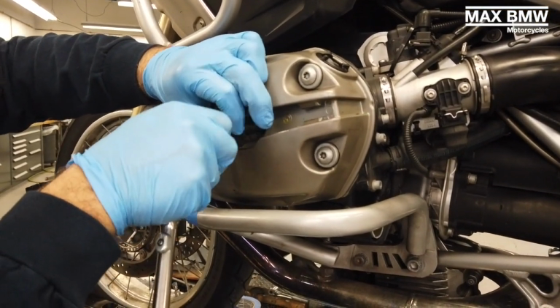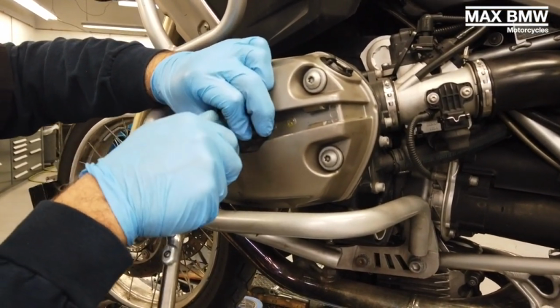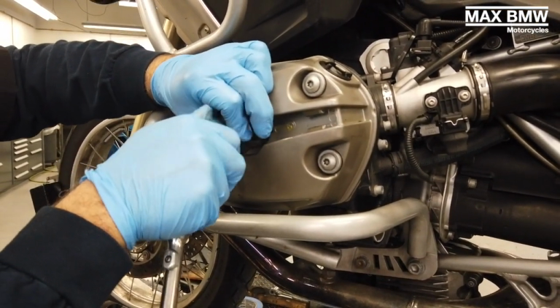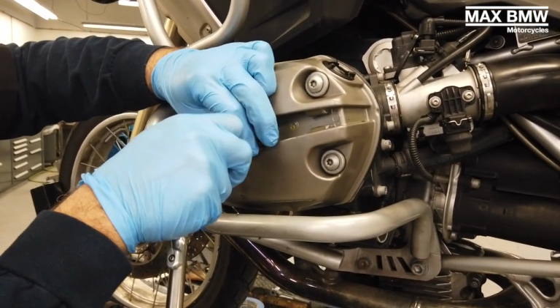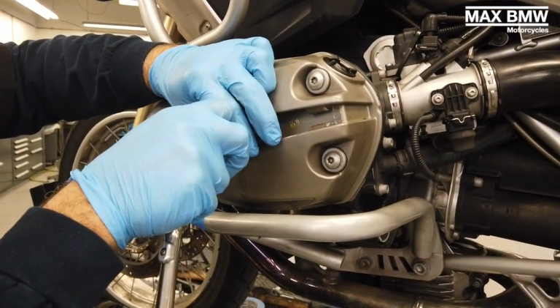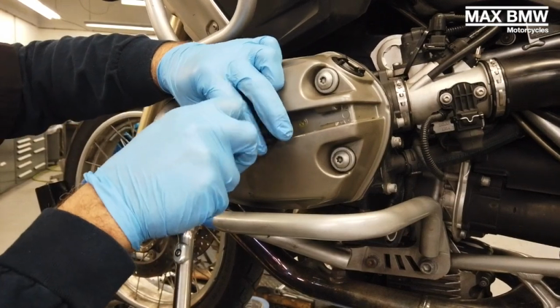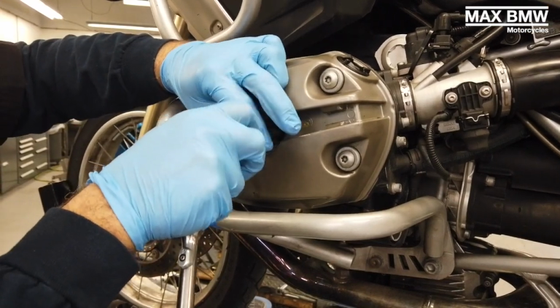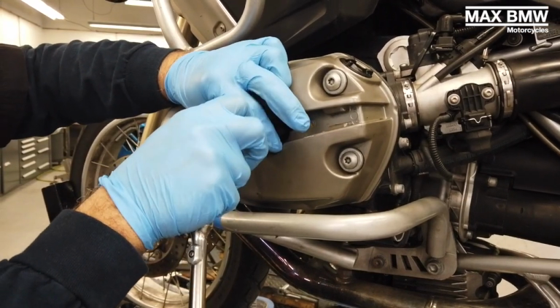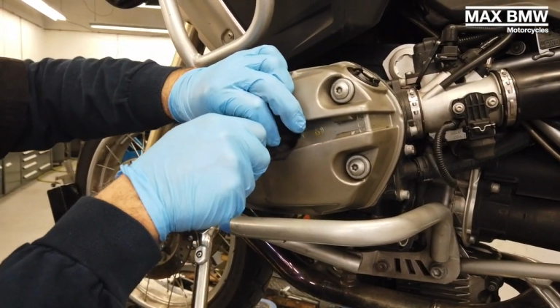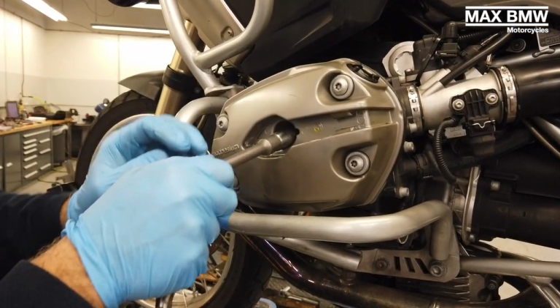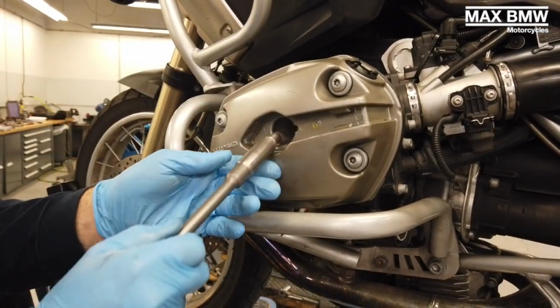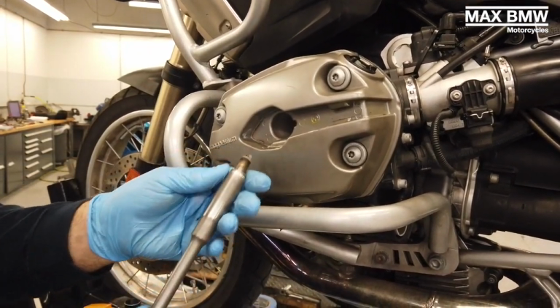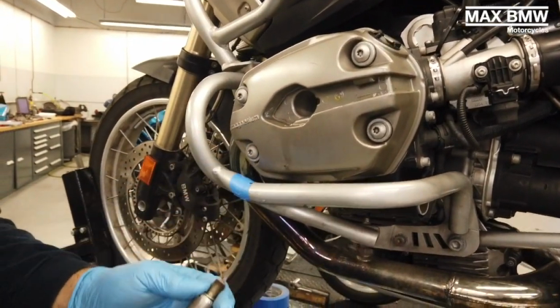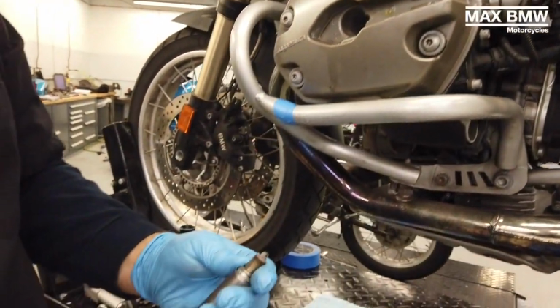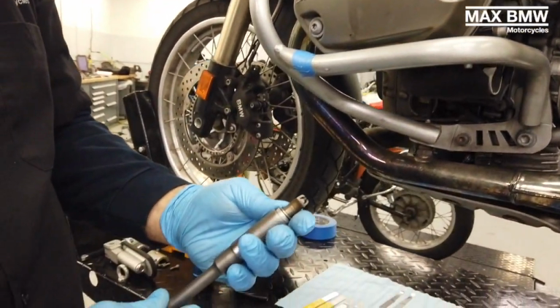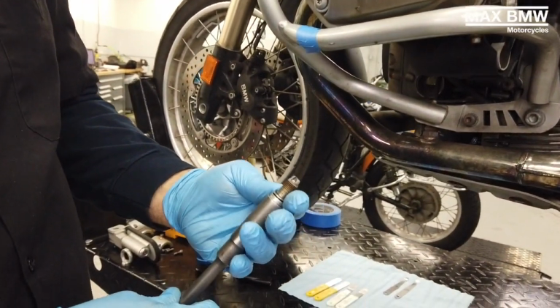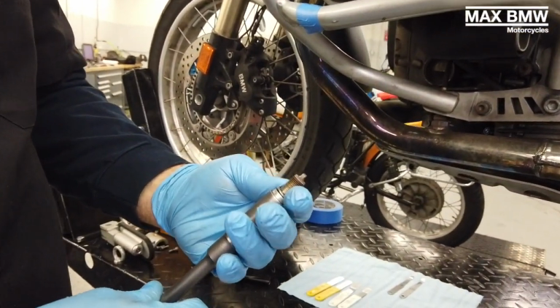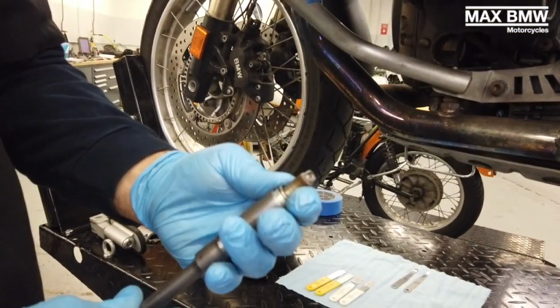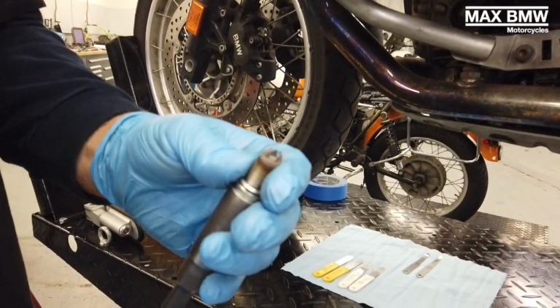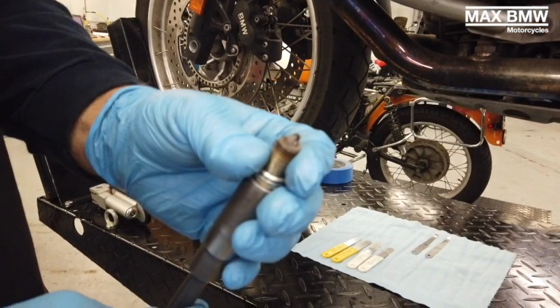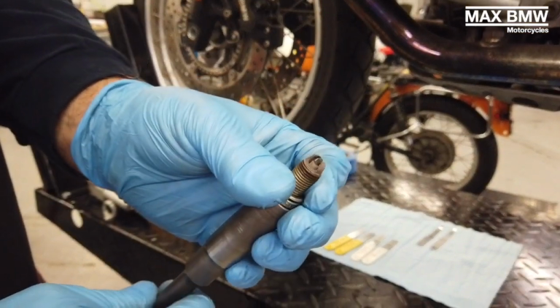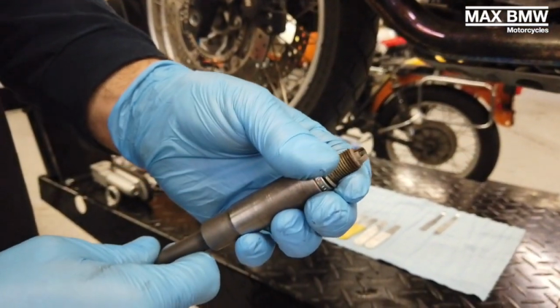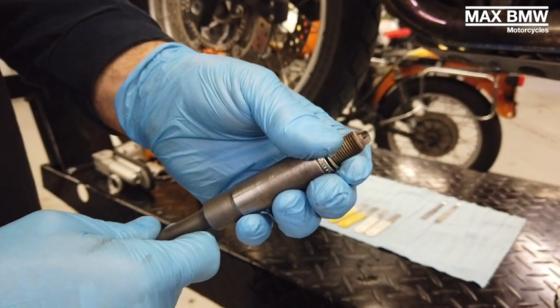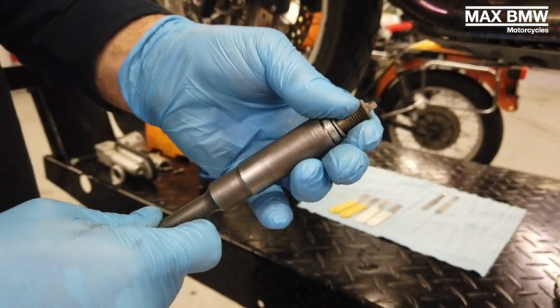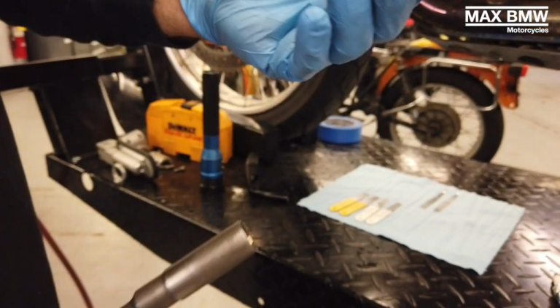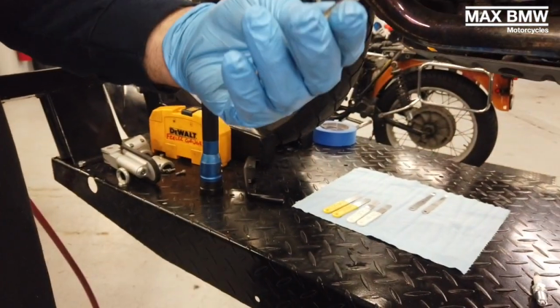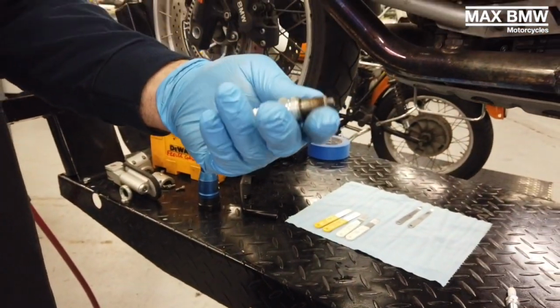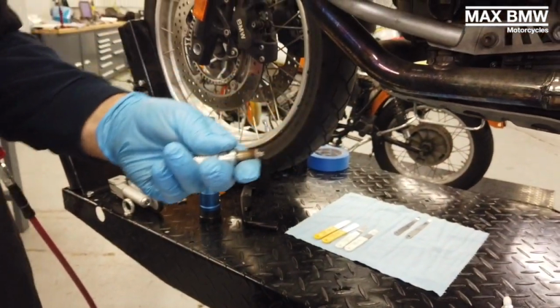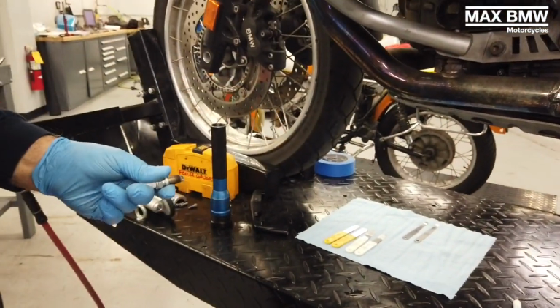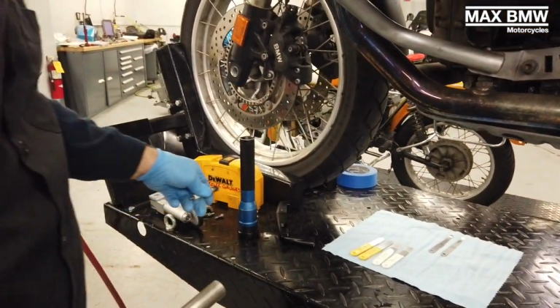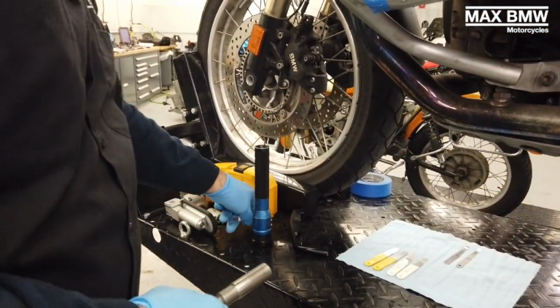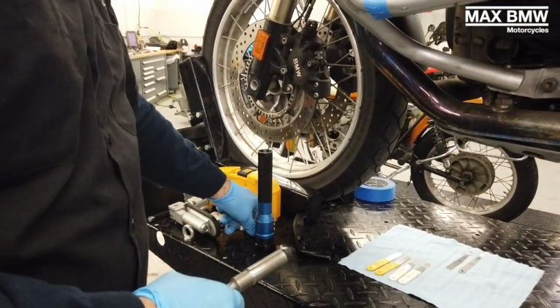This bike is getting a full service, so we just like to look at the plugs to see how the bike is running. But in the case of this particular repair, we're going to be putting new plugs in at the end.